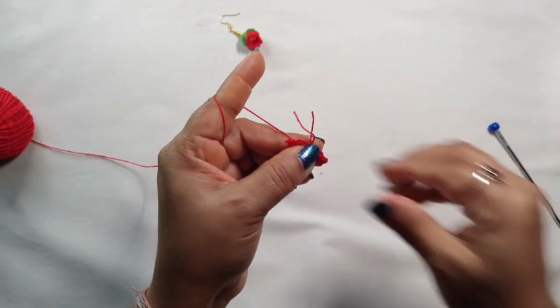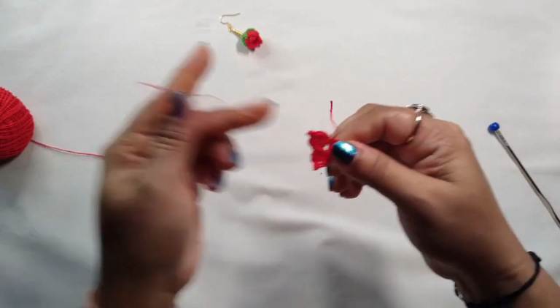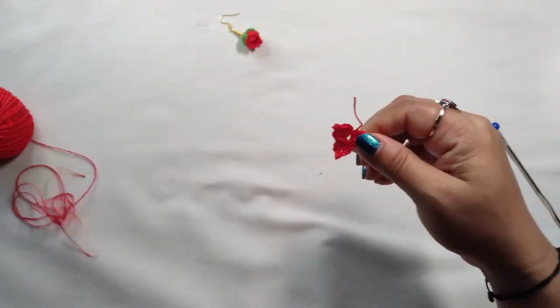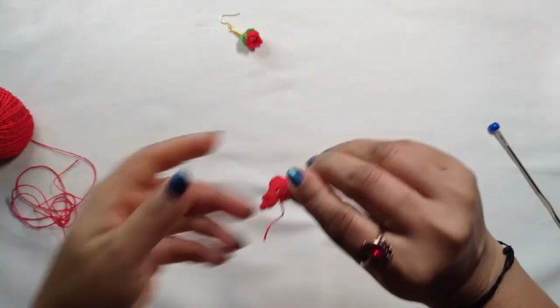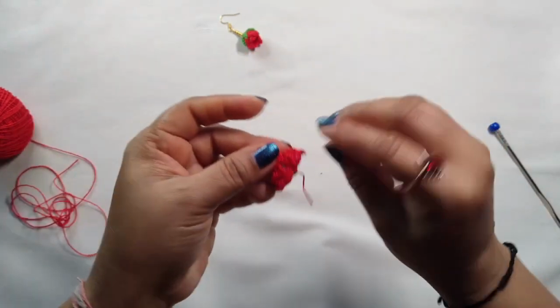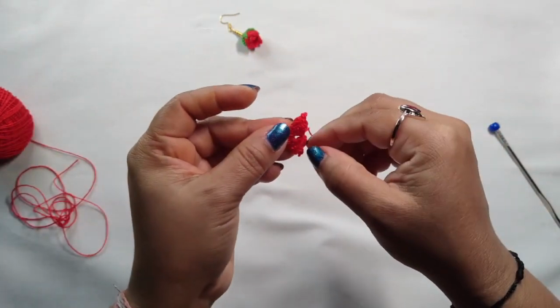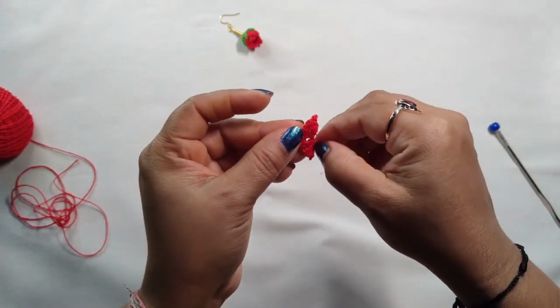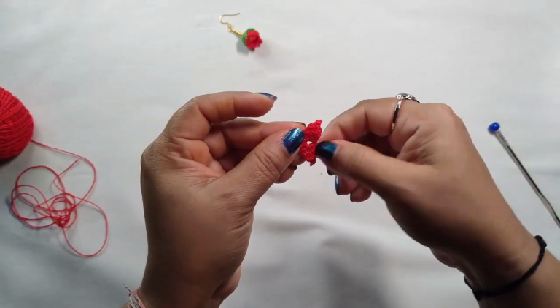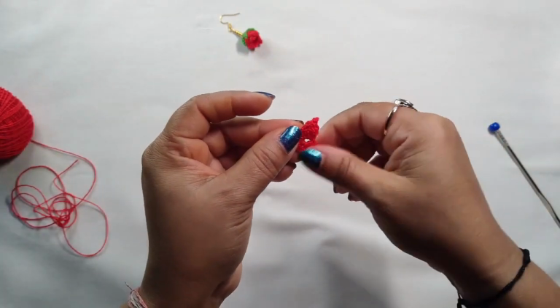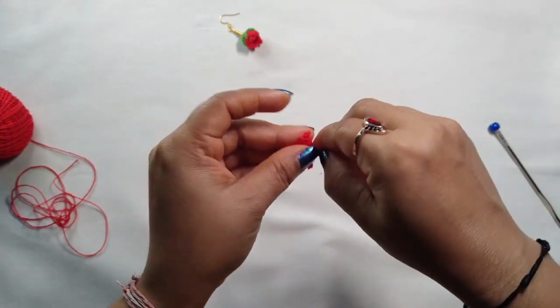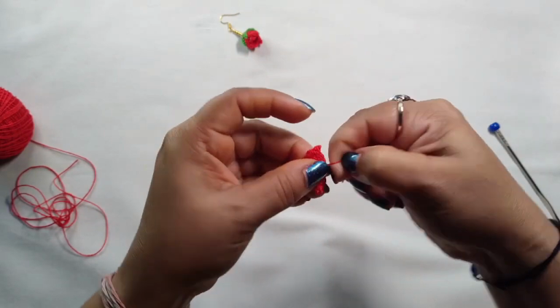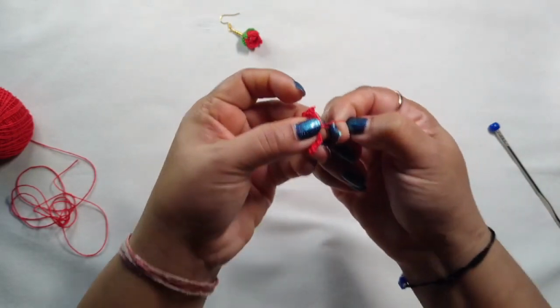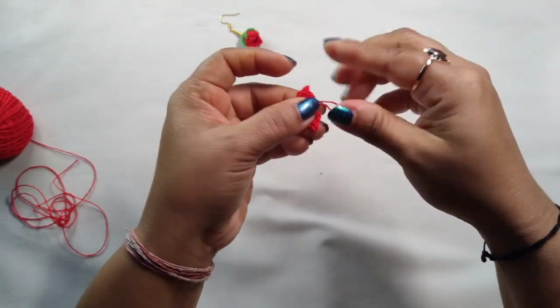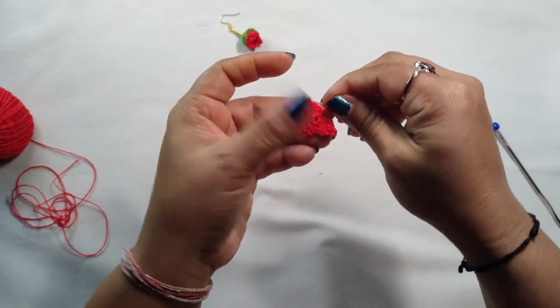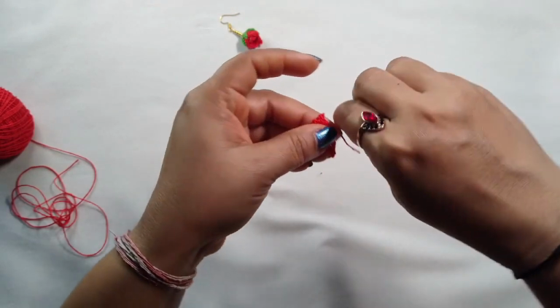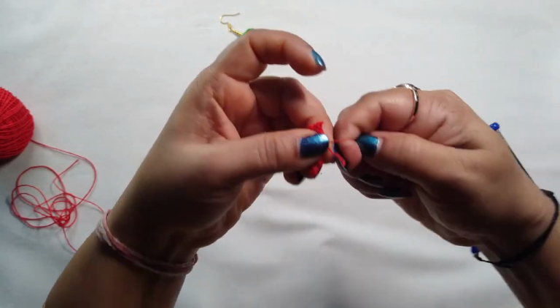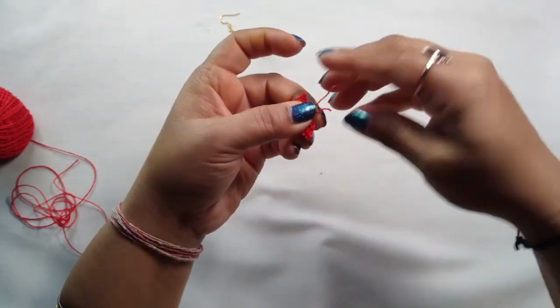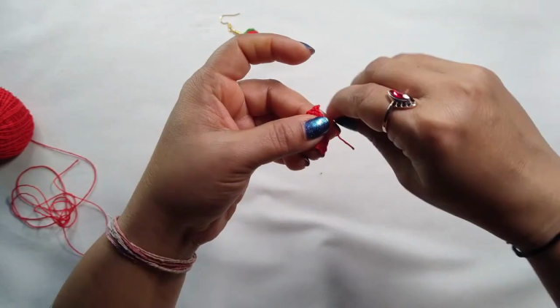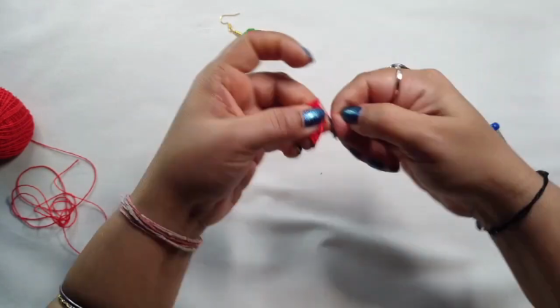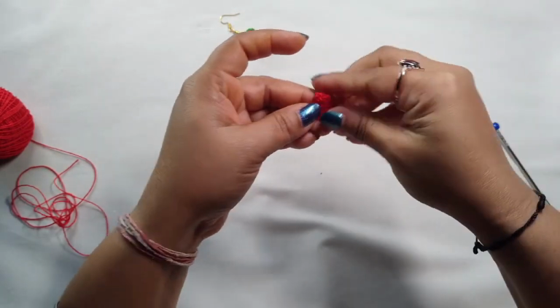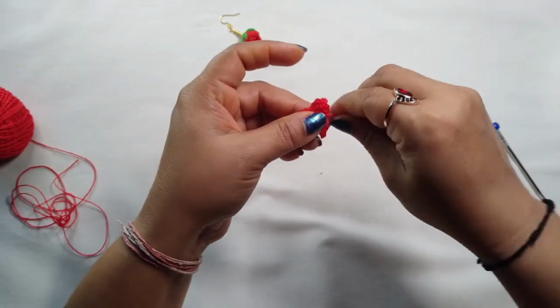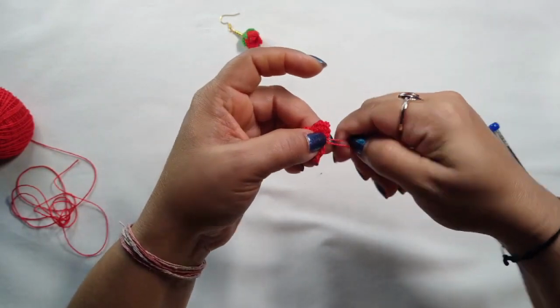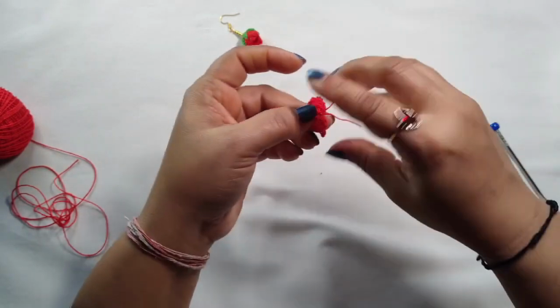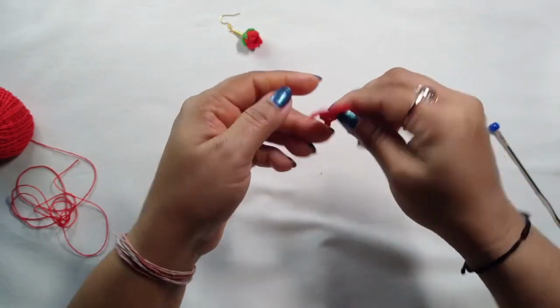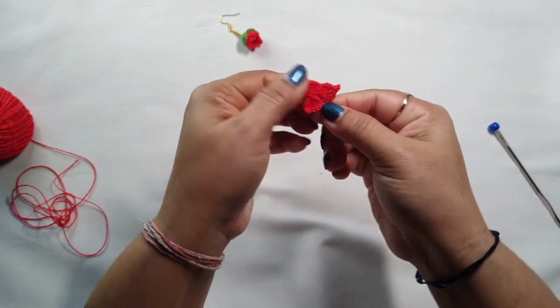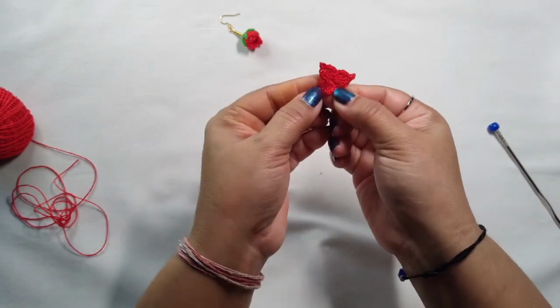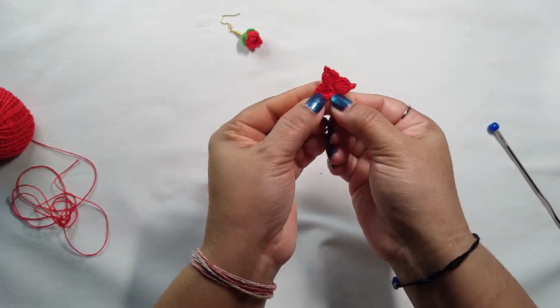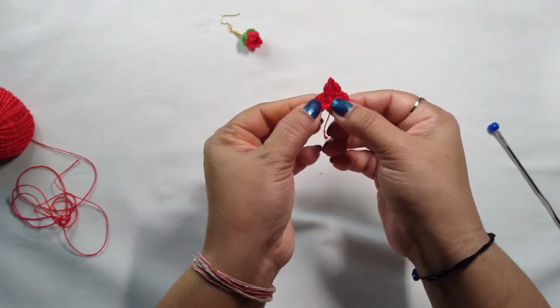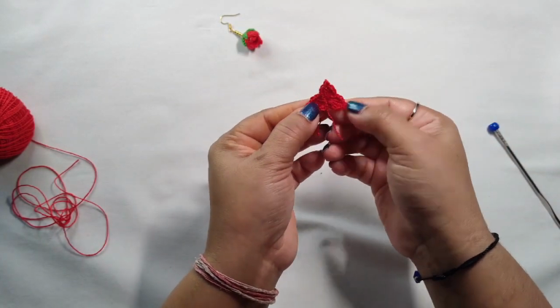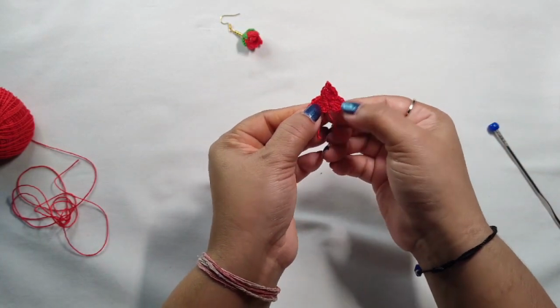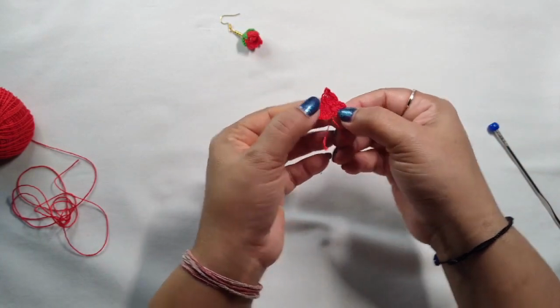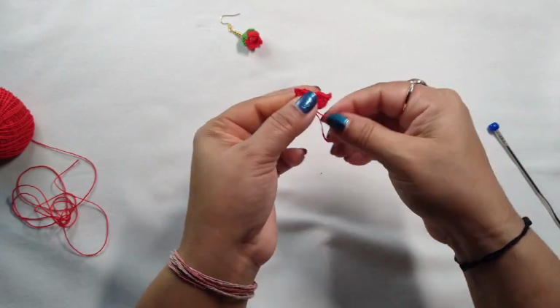Cut the yarn and make it tight. Our first level is done.